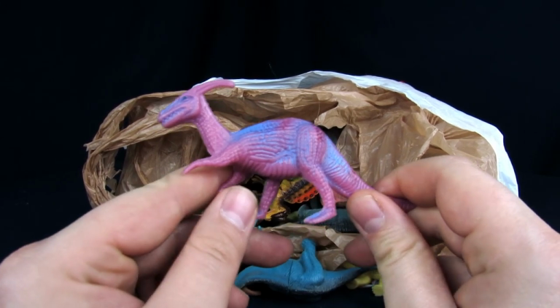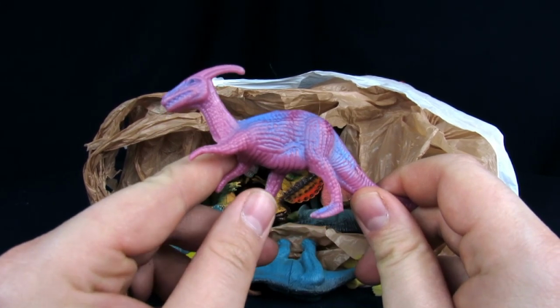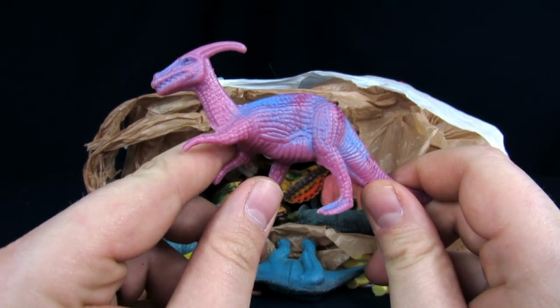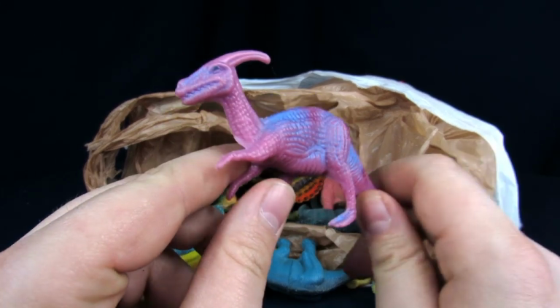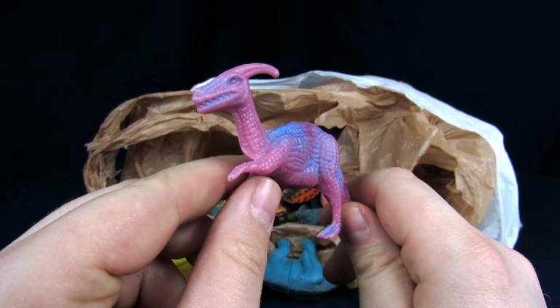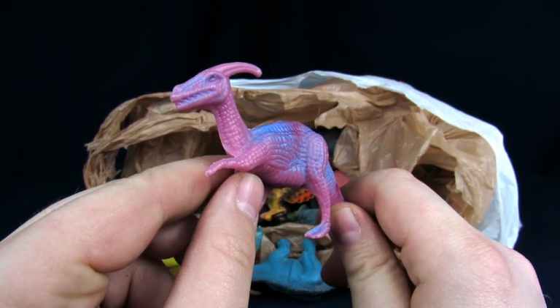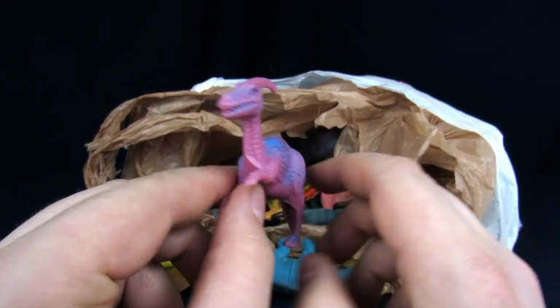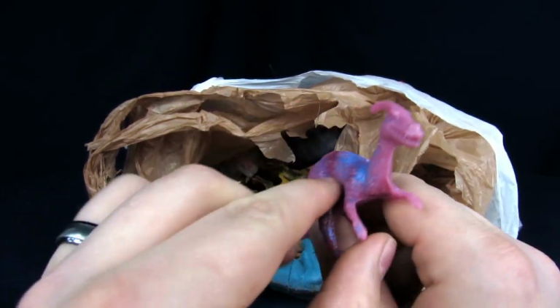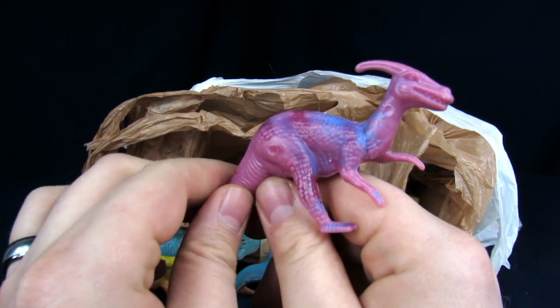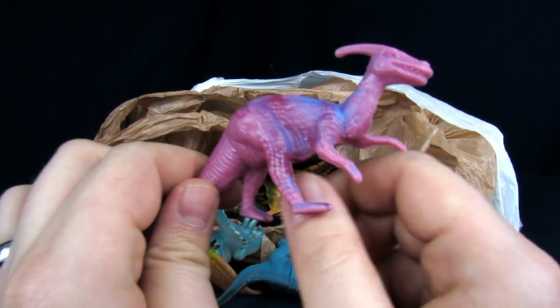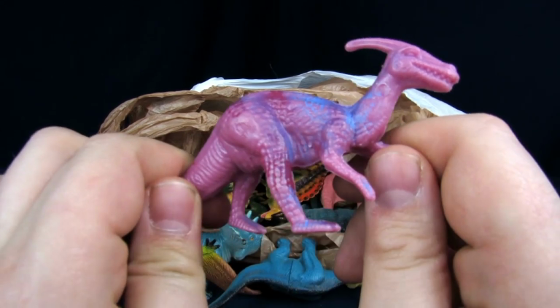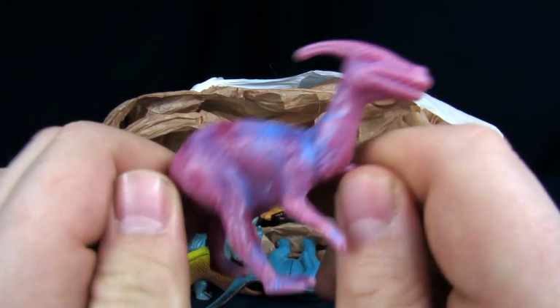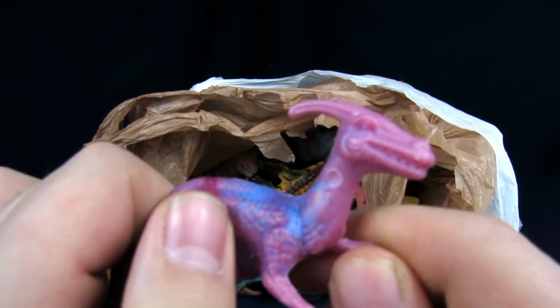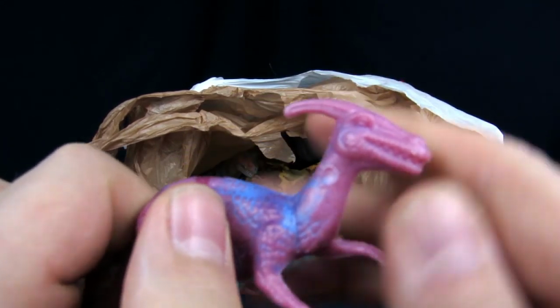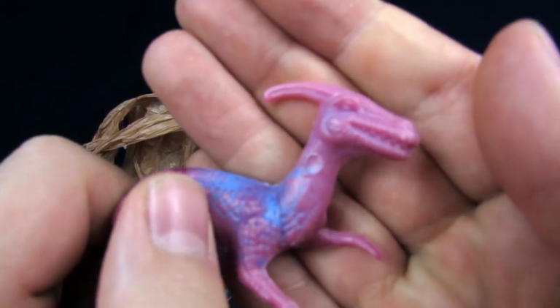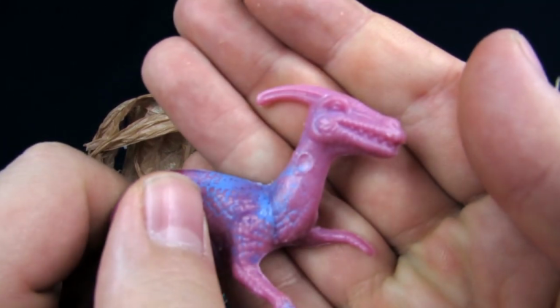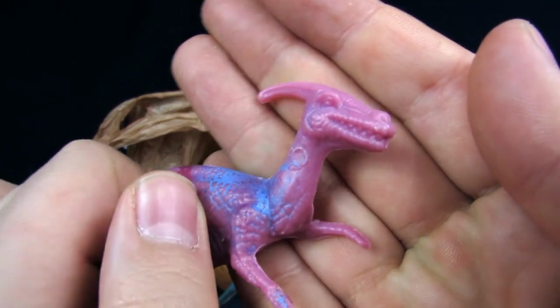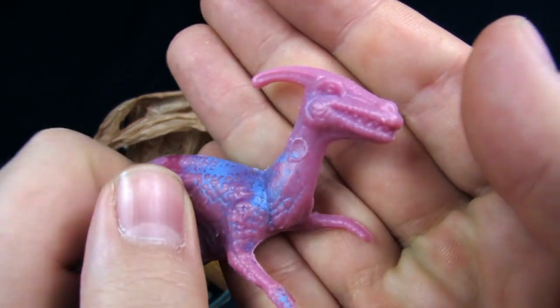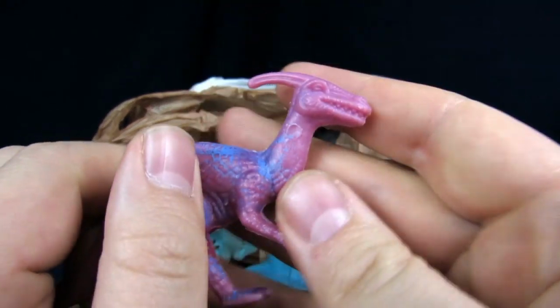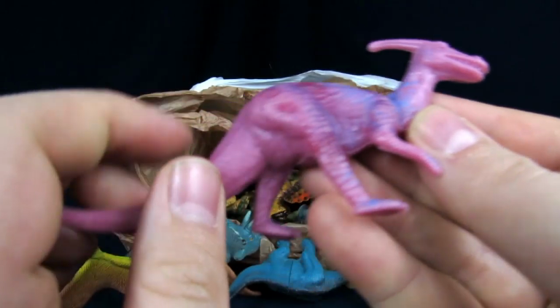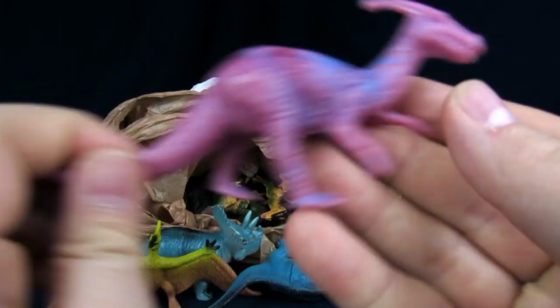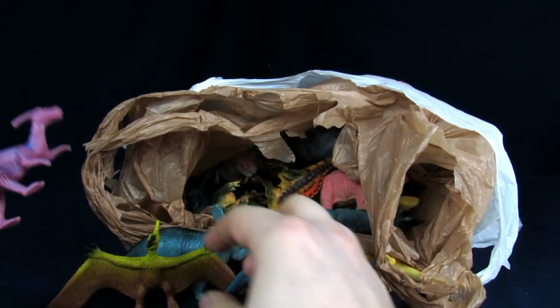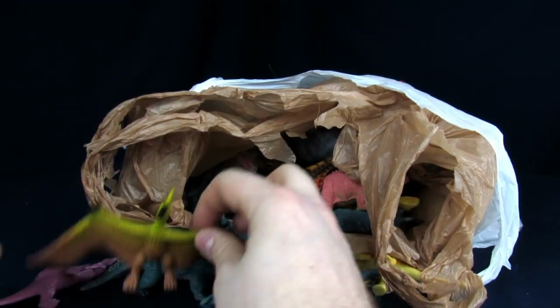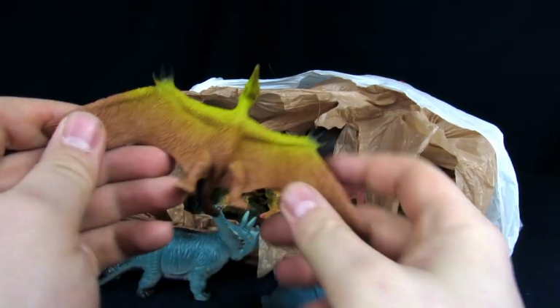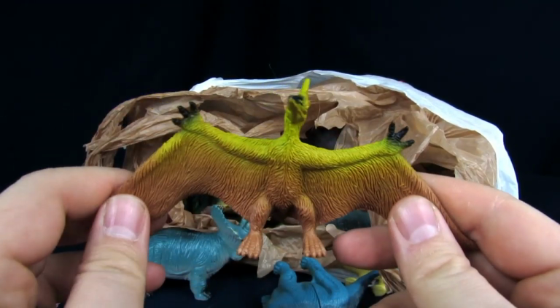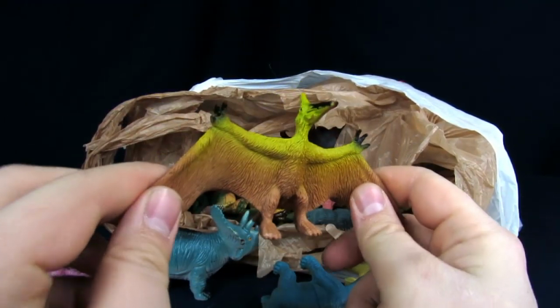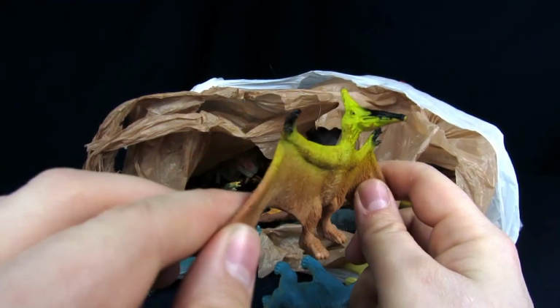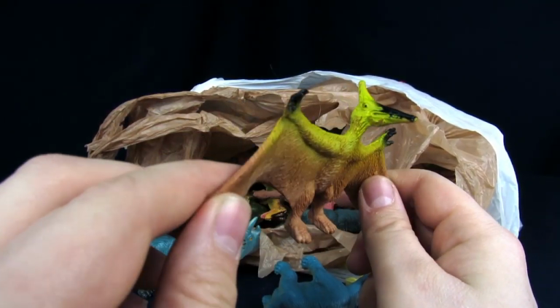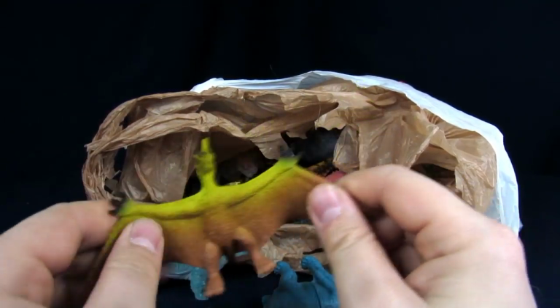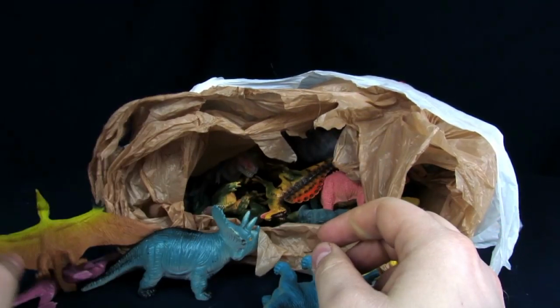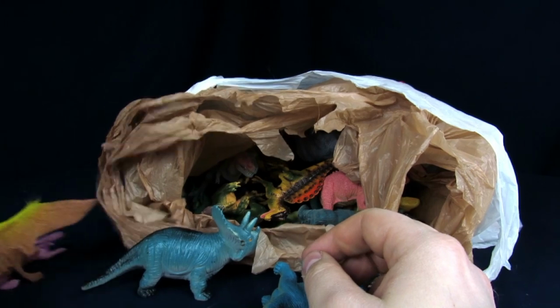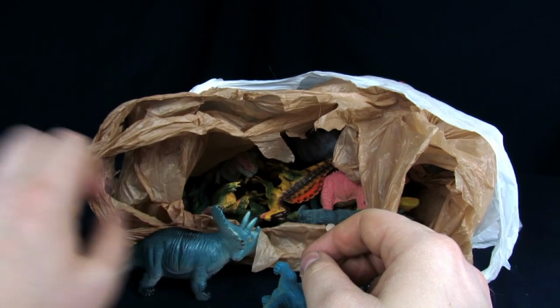That was kind of an interesting parasaur. It's got a huge crayon on its face. I like that it's got sharp teeth to it. Yeah, and it's got feathers. That's kind of cool and neat.